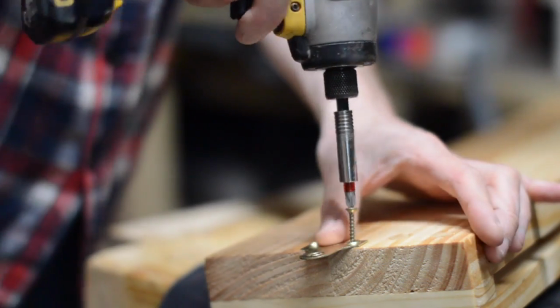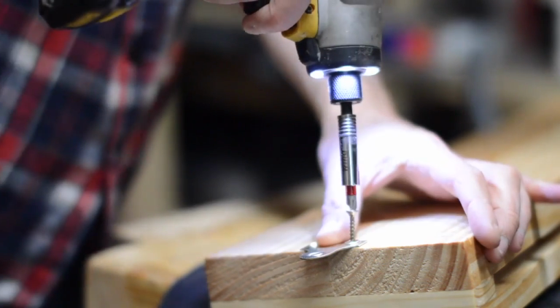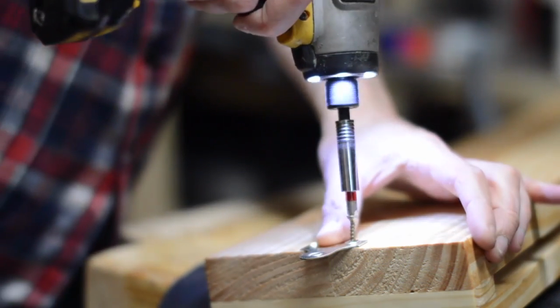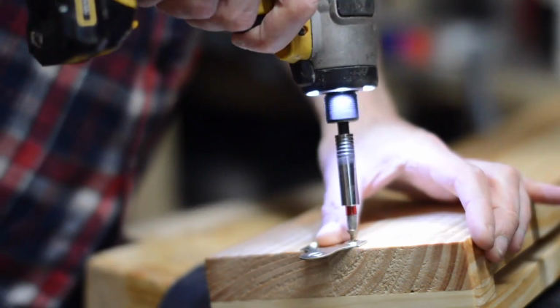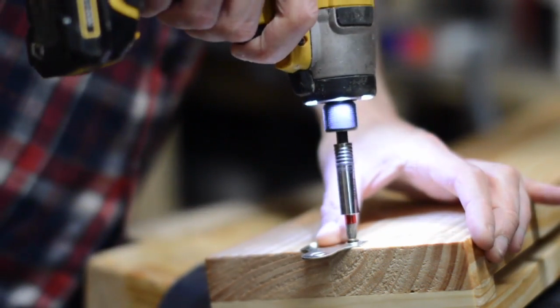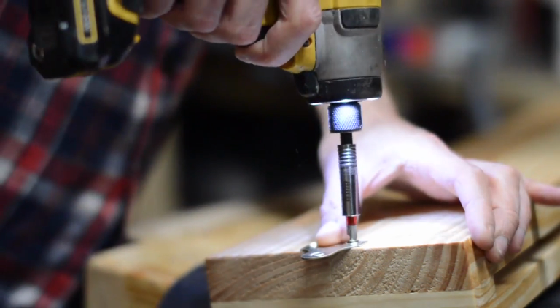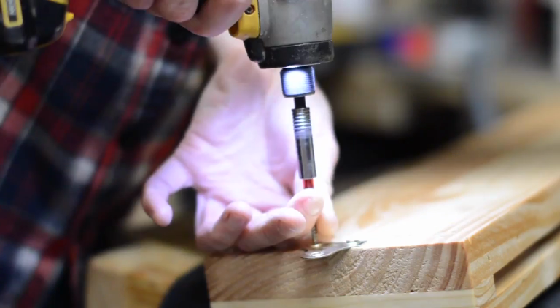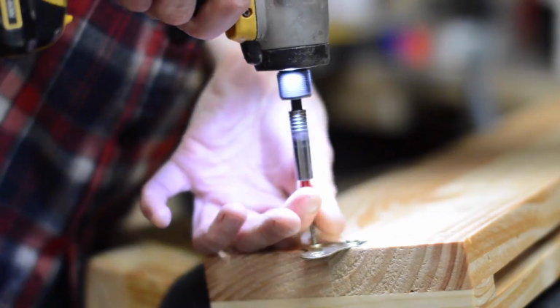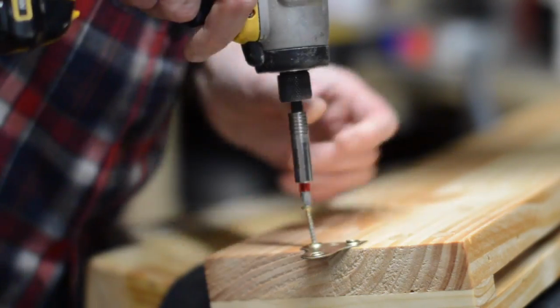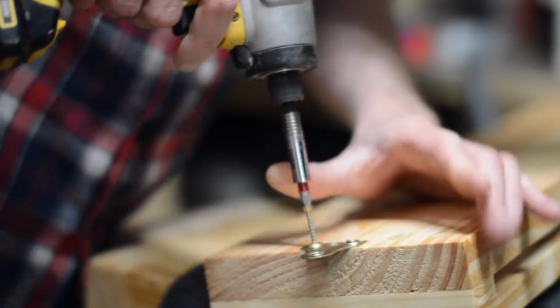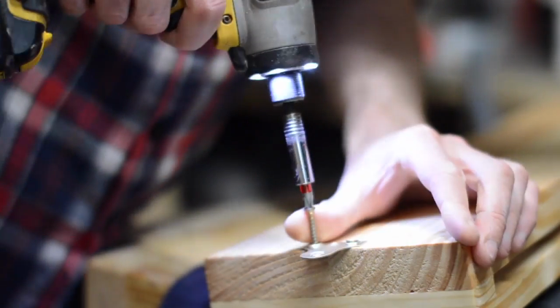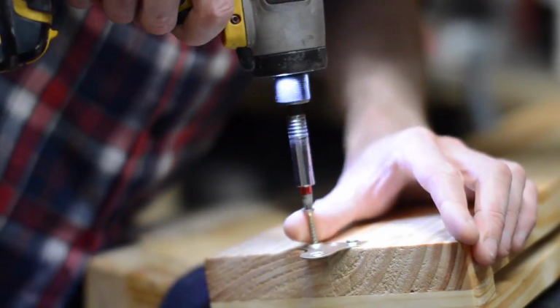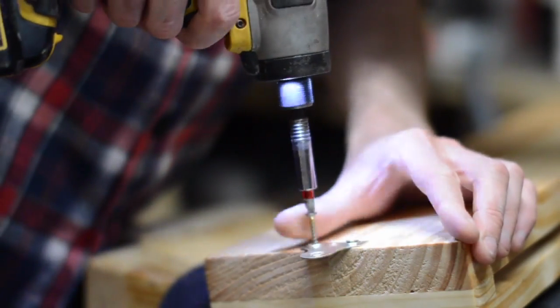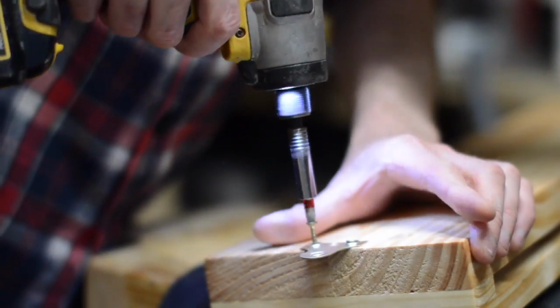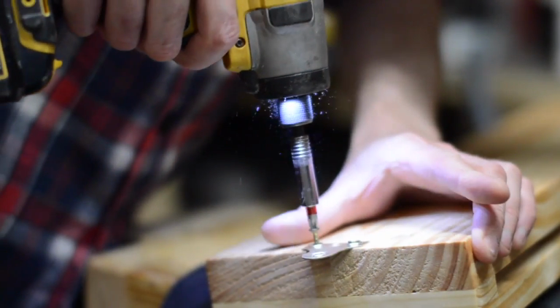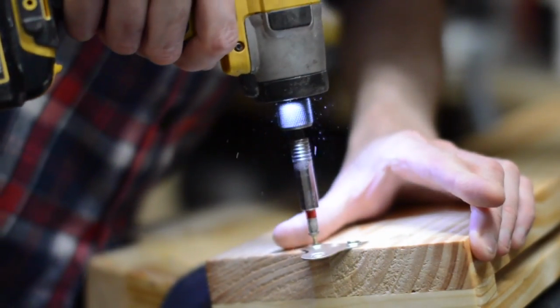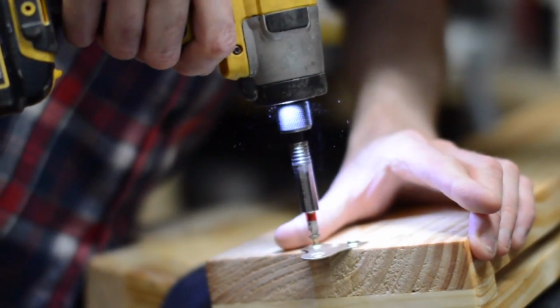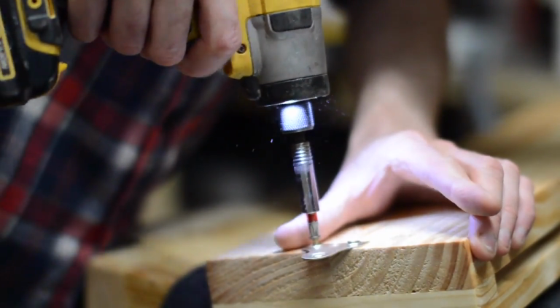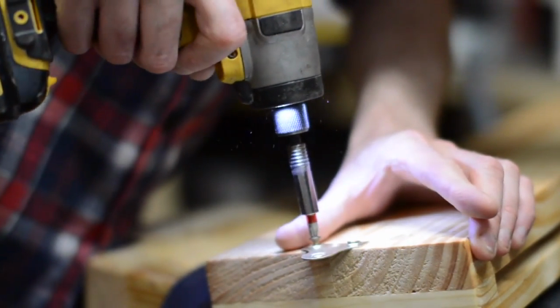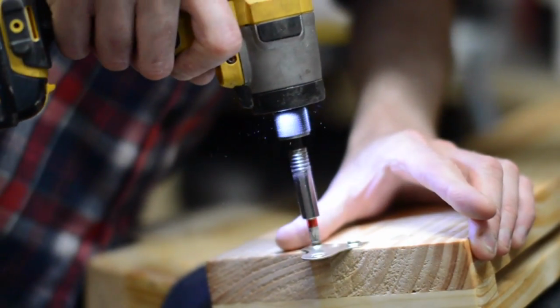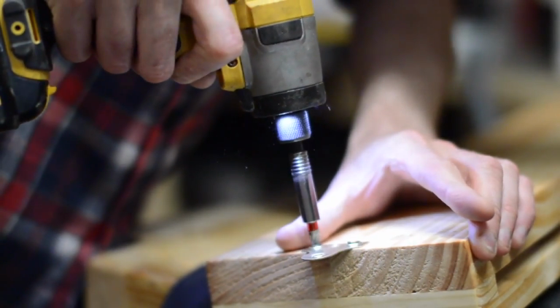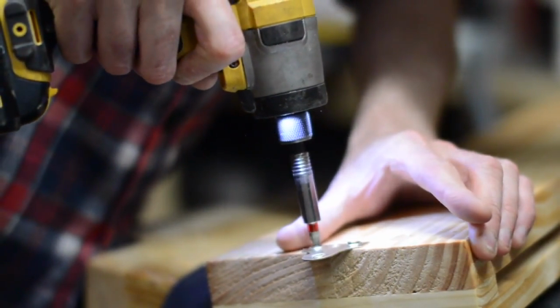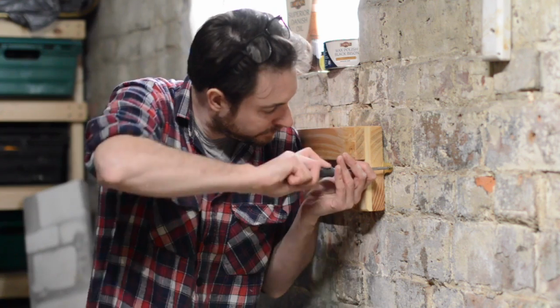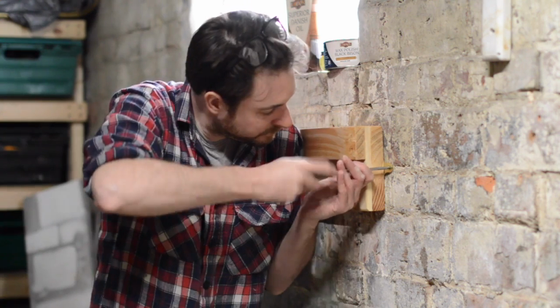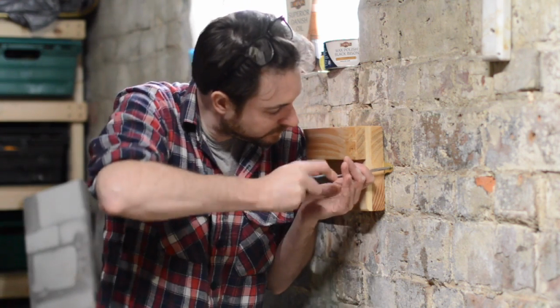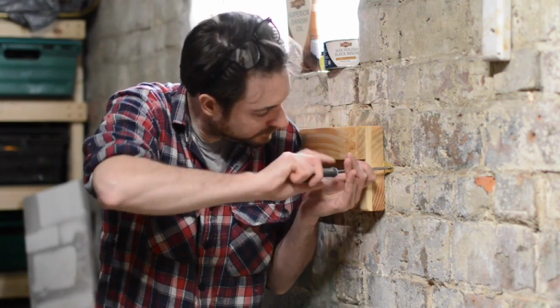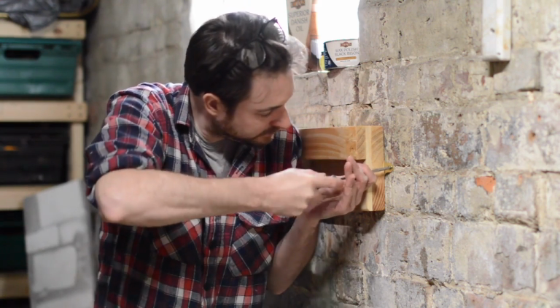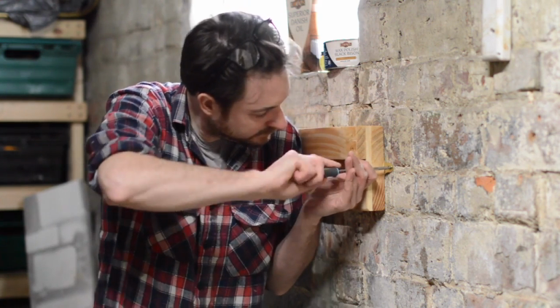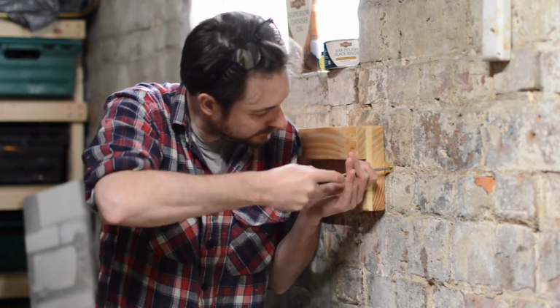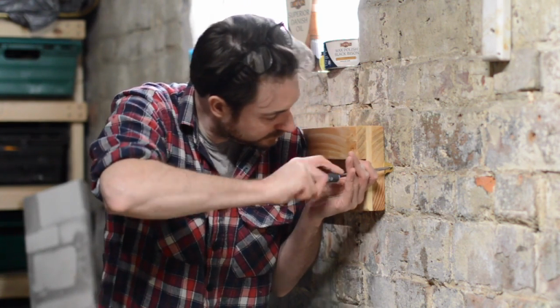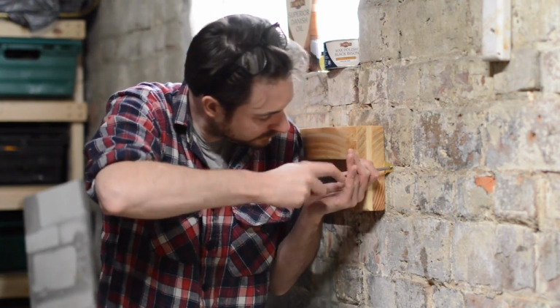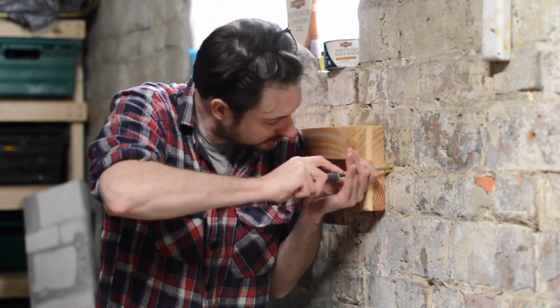For a little bit of protection I gave it a few coats of Danish oil. It's not particularly heavy, so I just put a mirror plate on either end — that would be more than good enough to hold it to the wall. And if I want to take it down it's only two screws to undo.